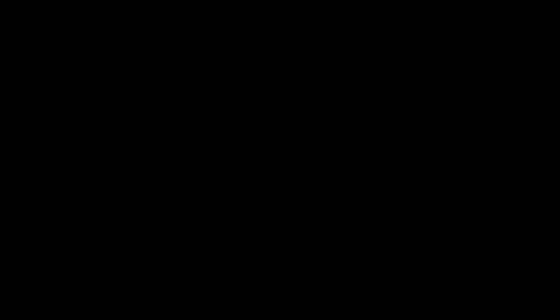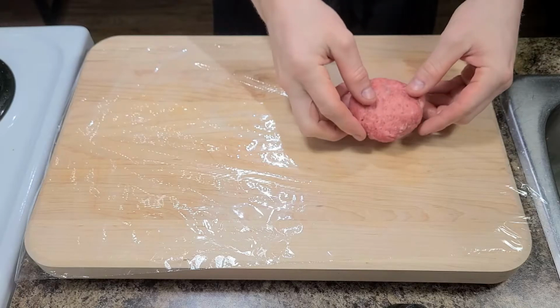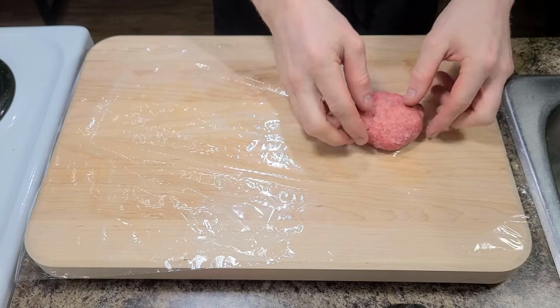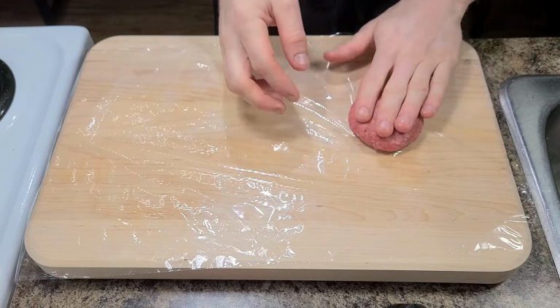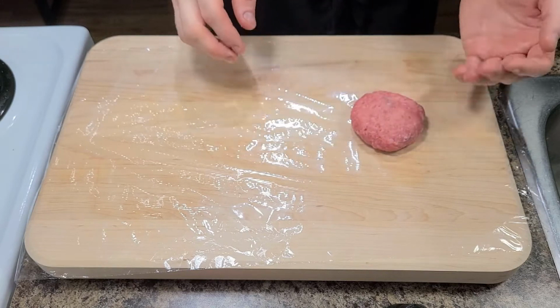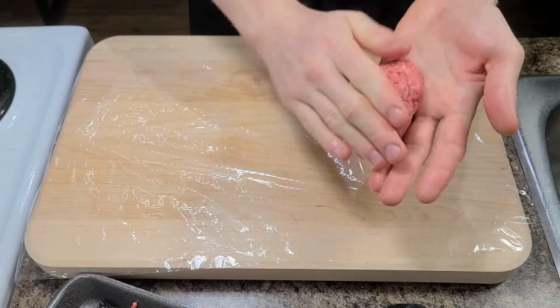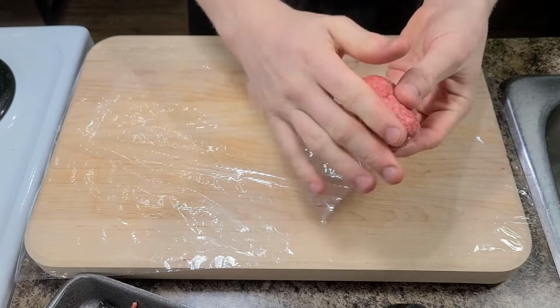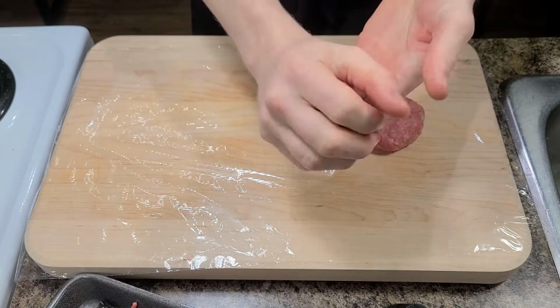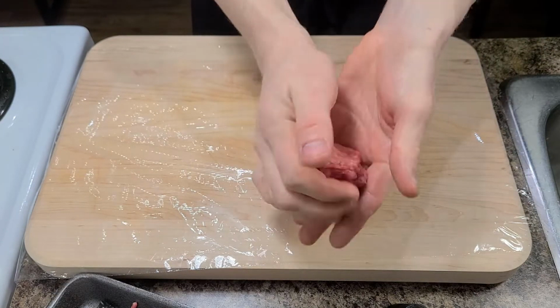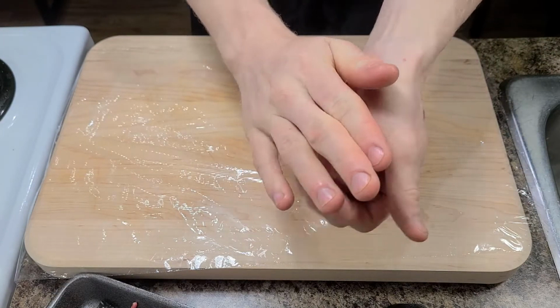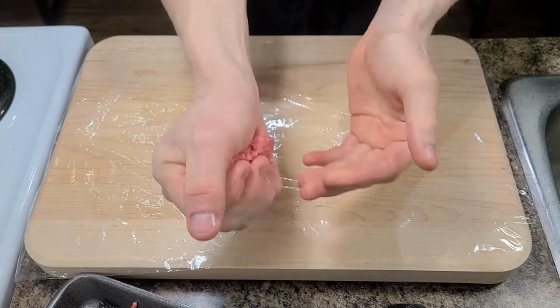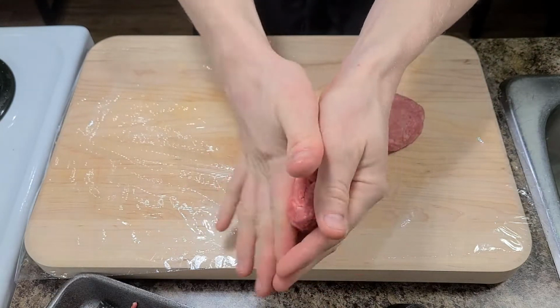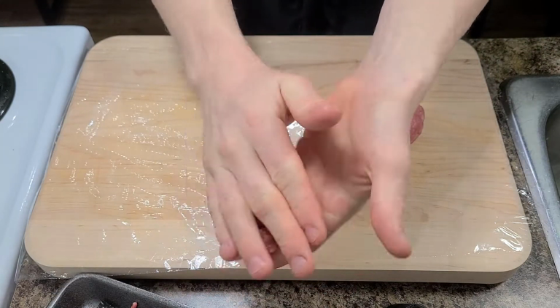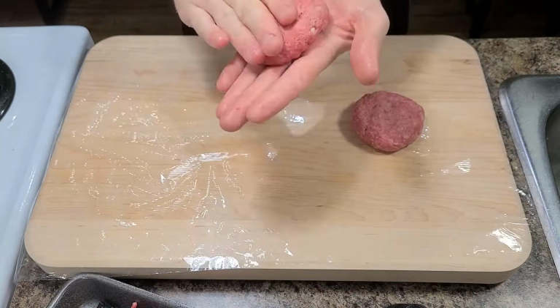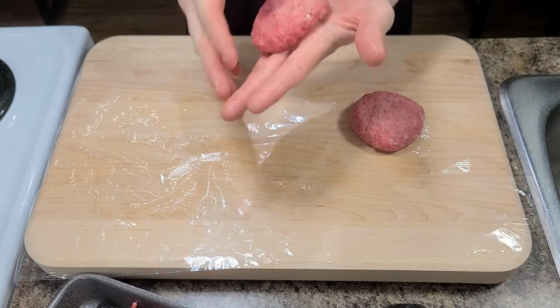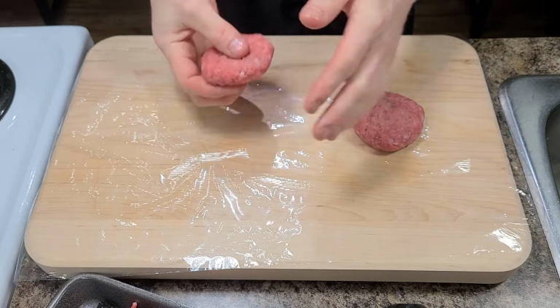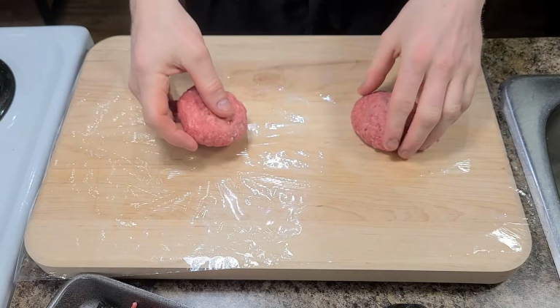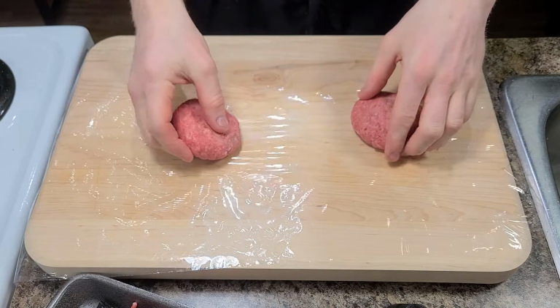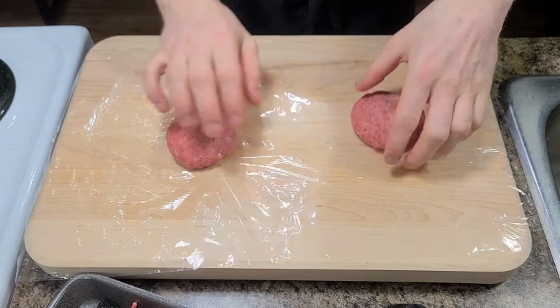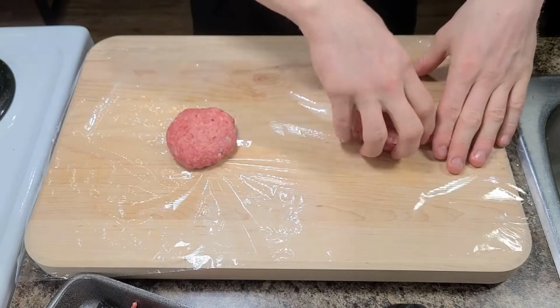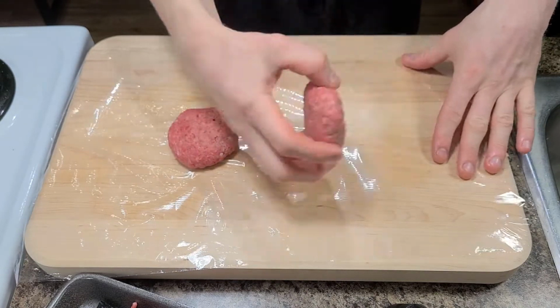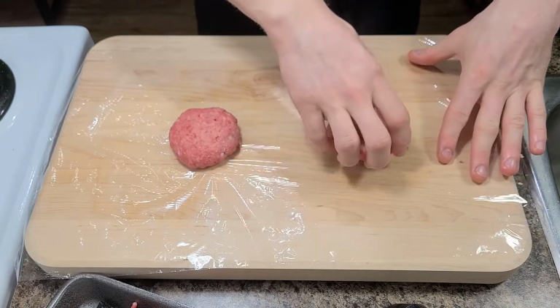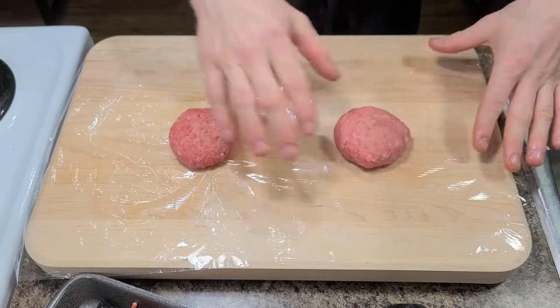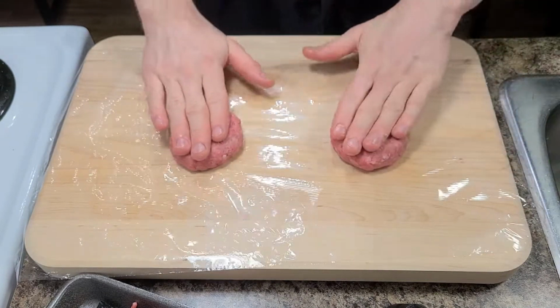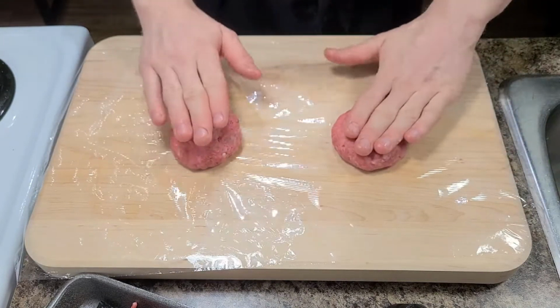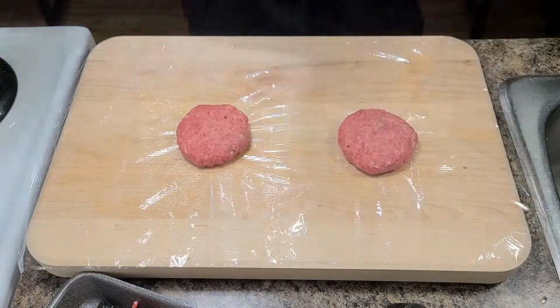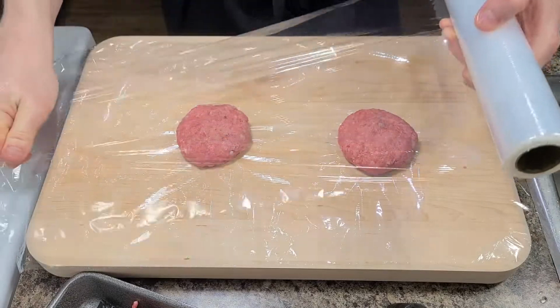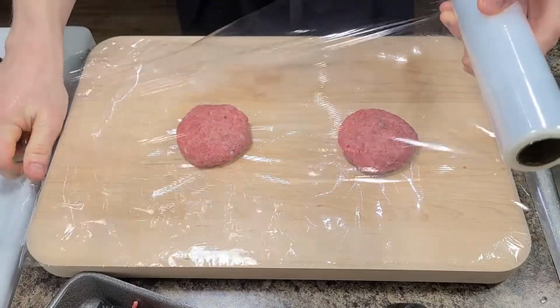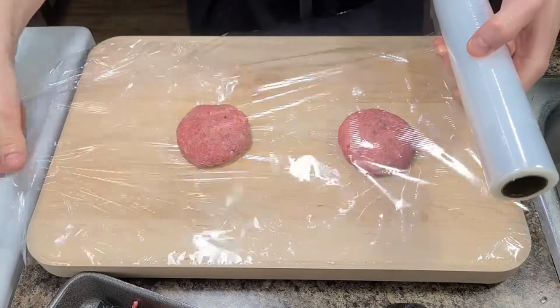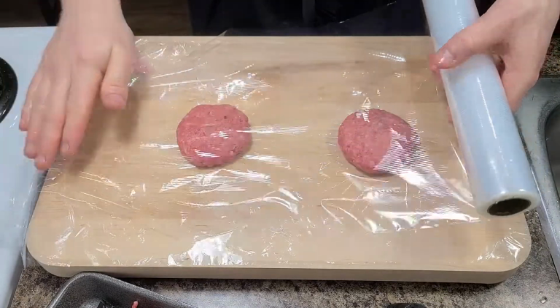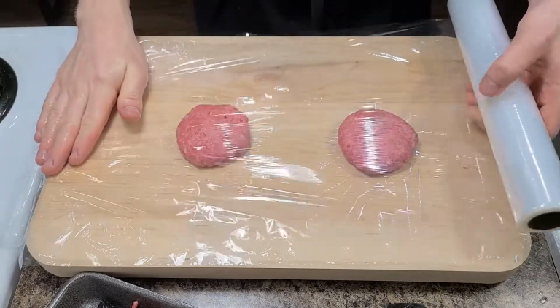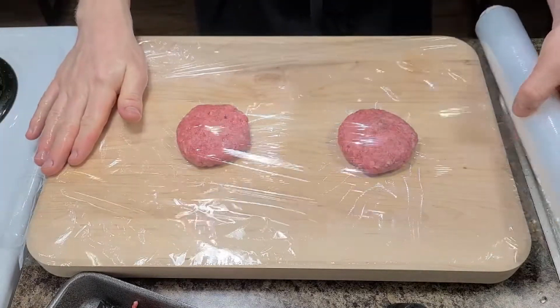Now don't get me wrong, I do love a big juicy medium rare burger with onions and garlic and herbs and all kinds of tasty things, but this way is so easy and simple and gives a great result. All you need is ground beef and salt and pepper.